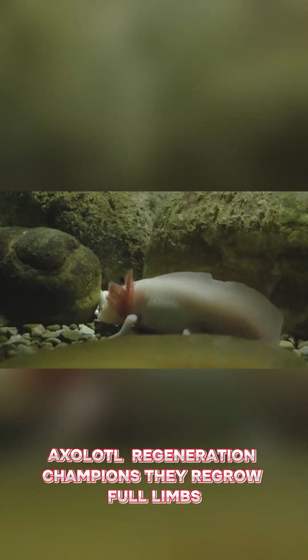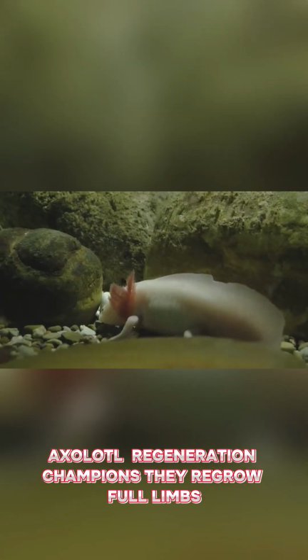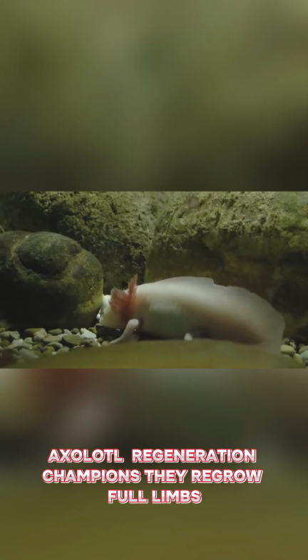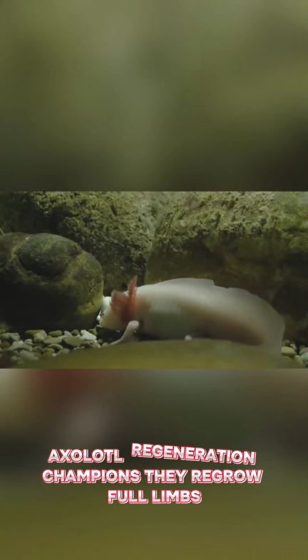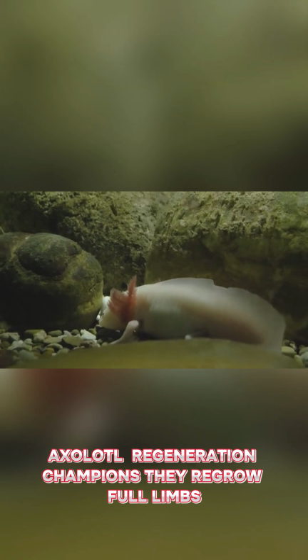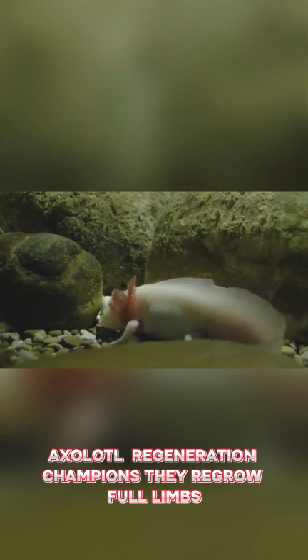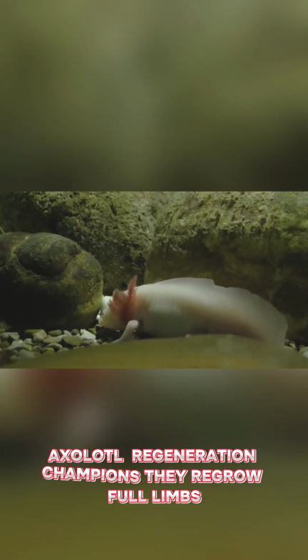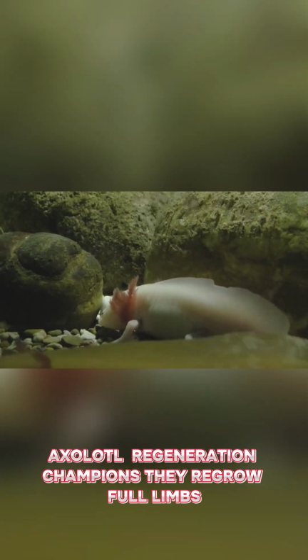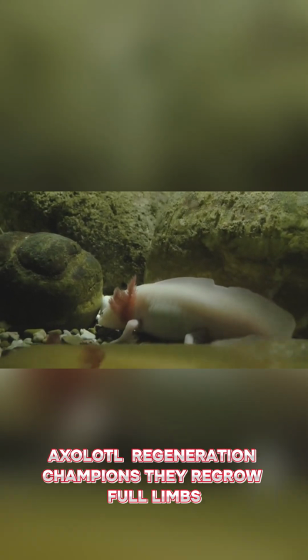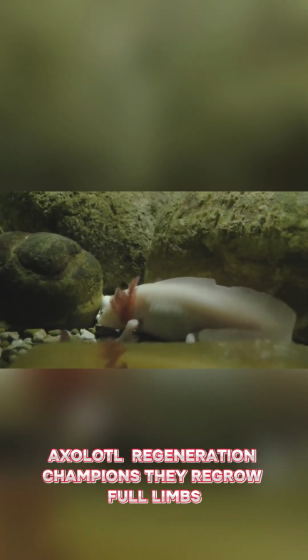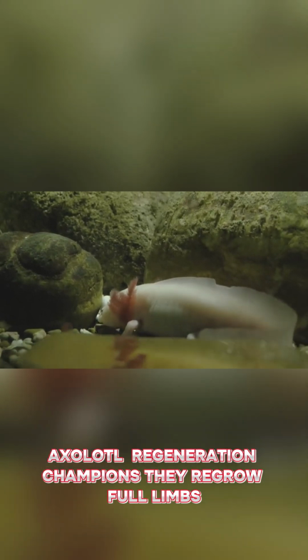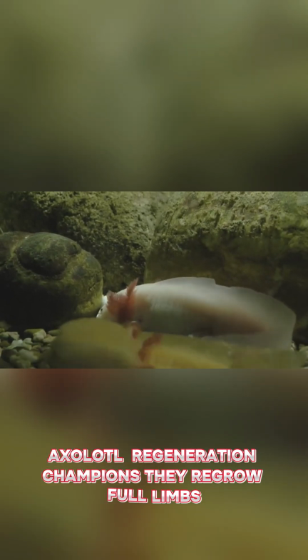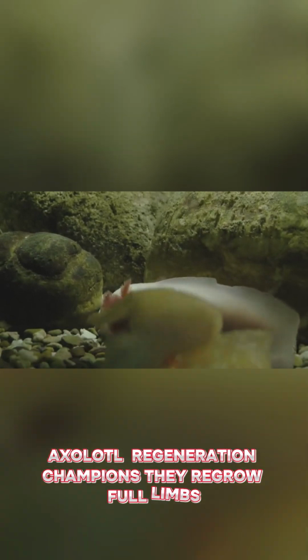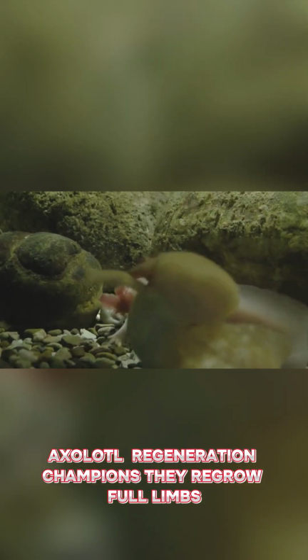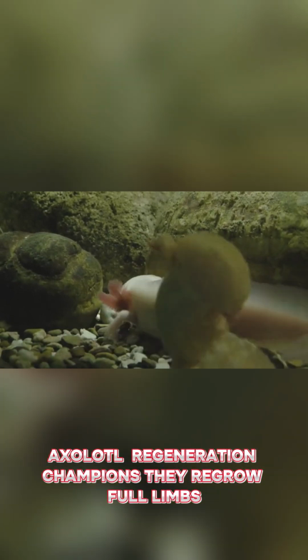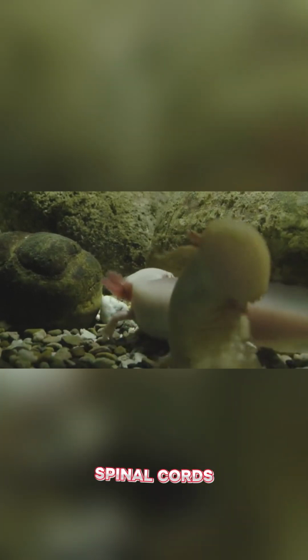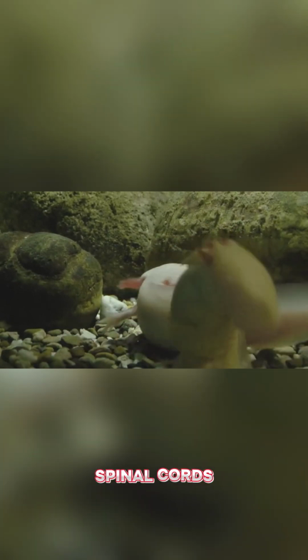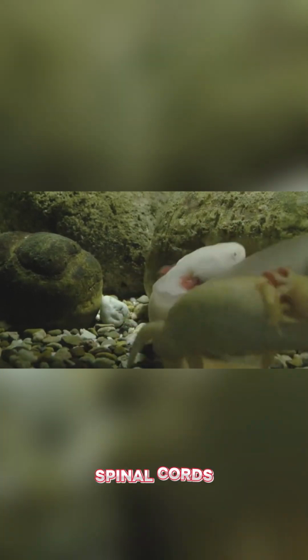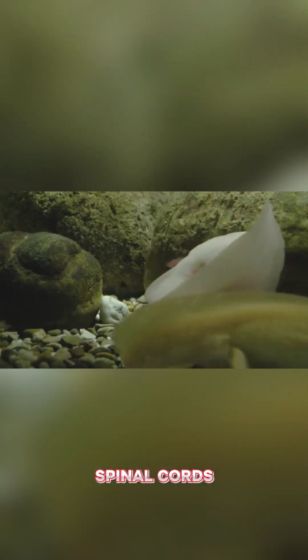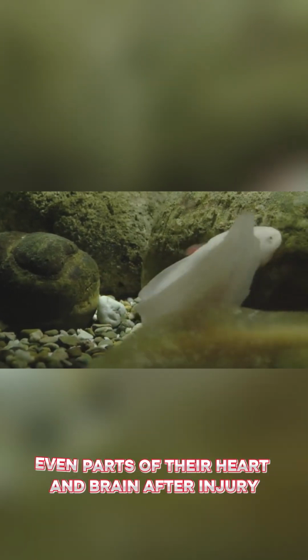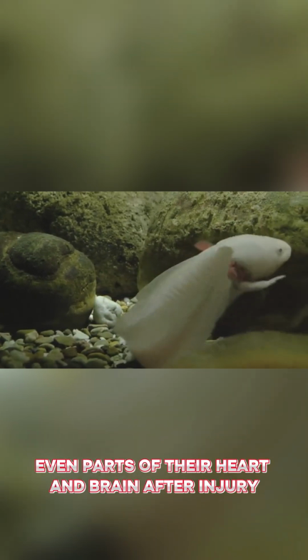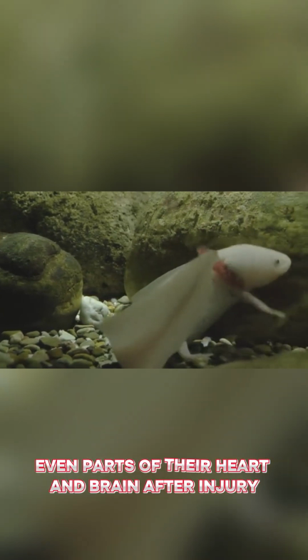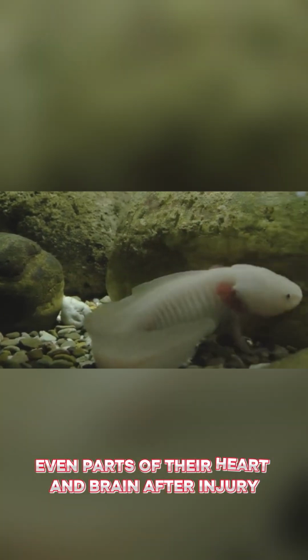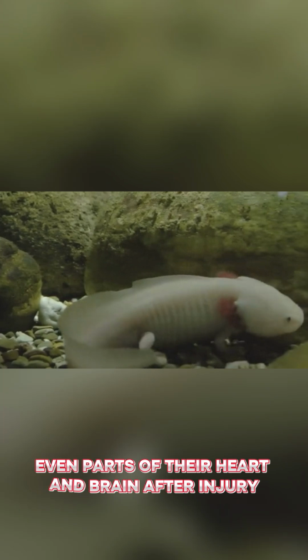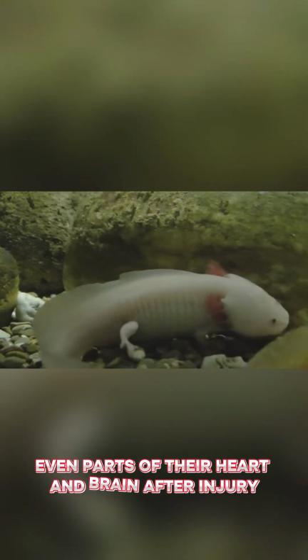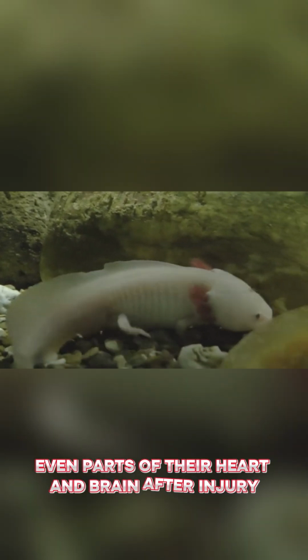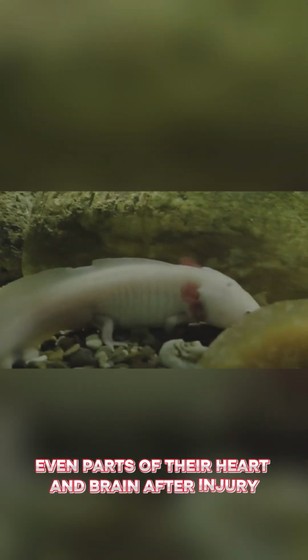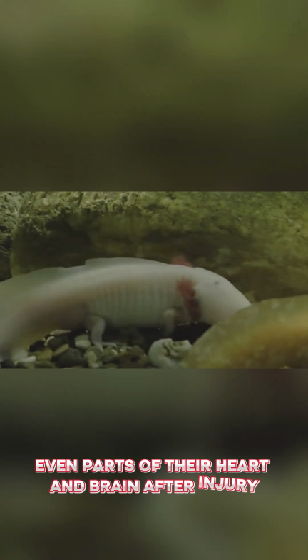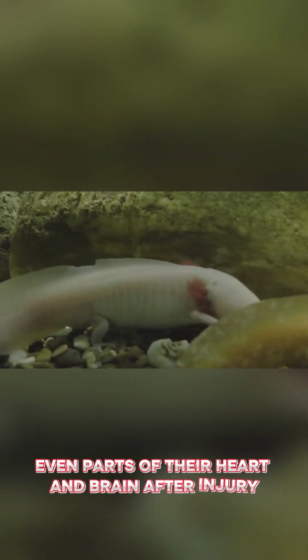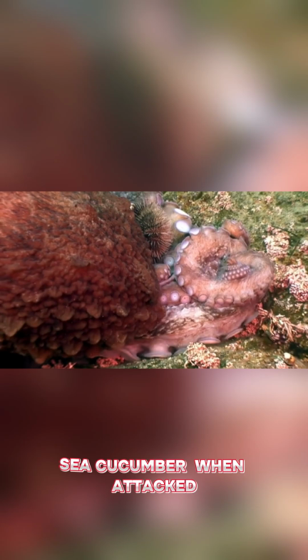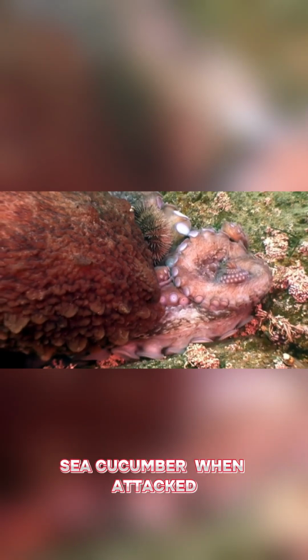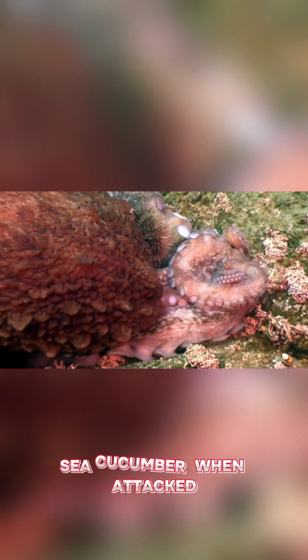Axolotl. Regeneration champions. They regrow full limbs, spinal cords, even parts of their heart and brain after injury.